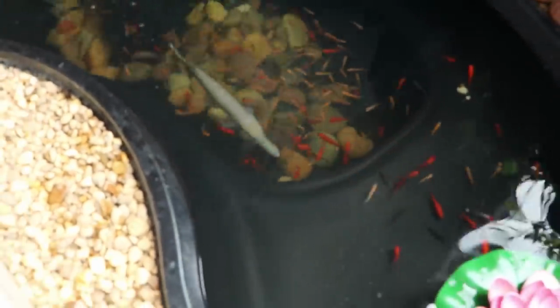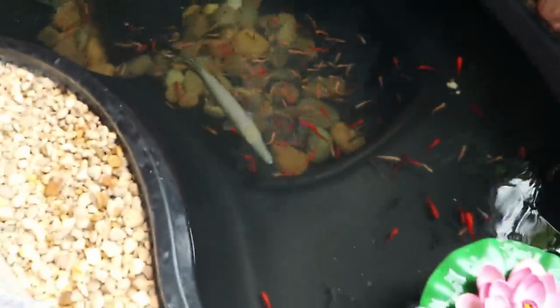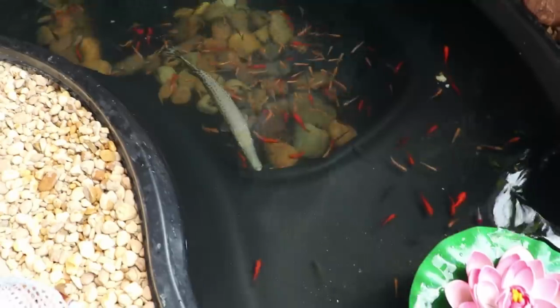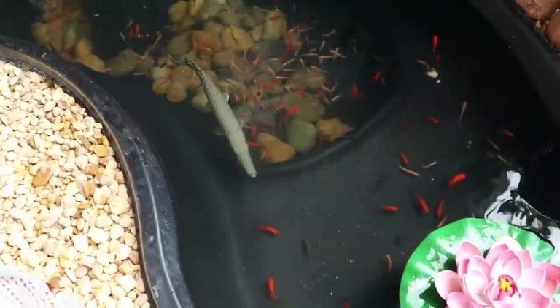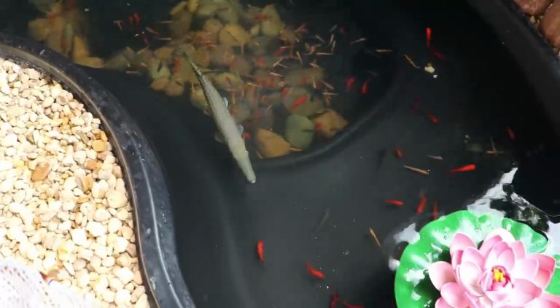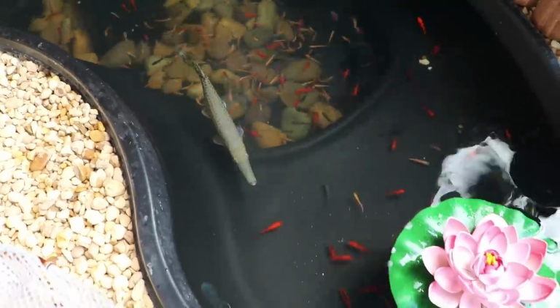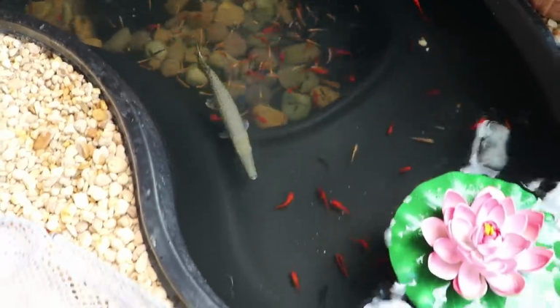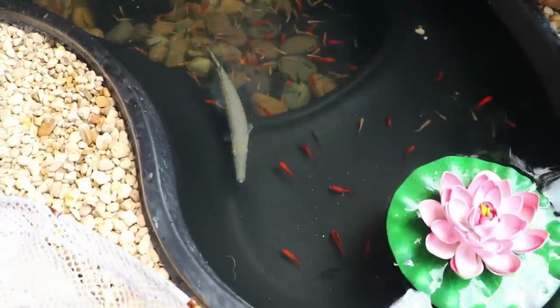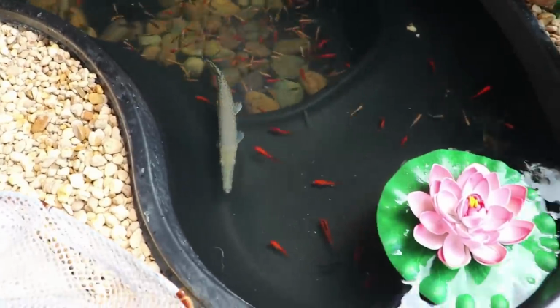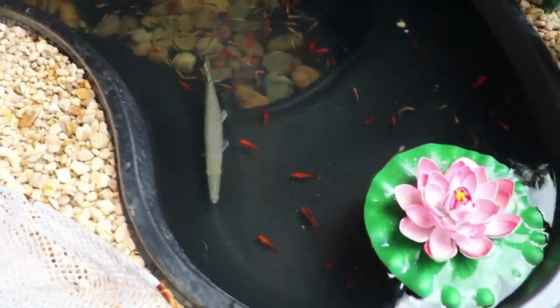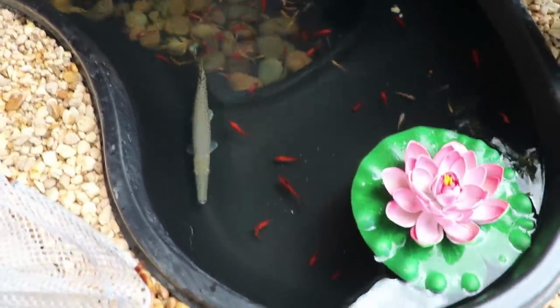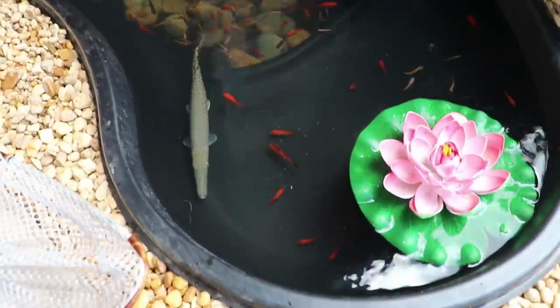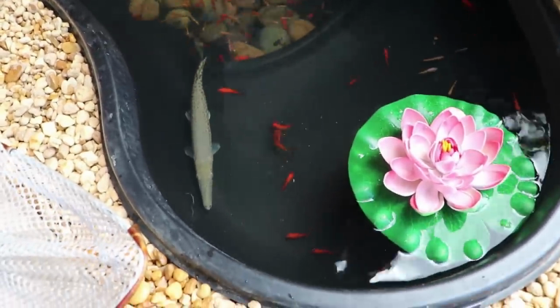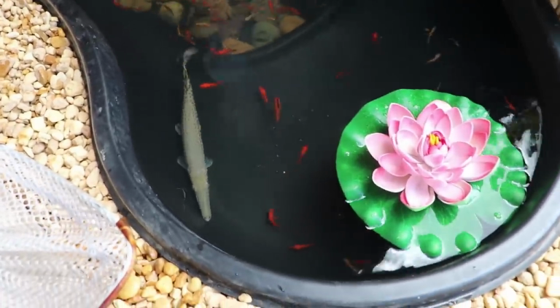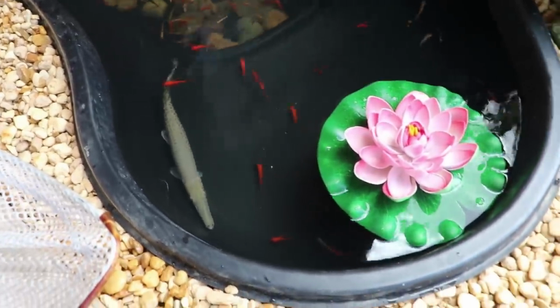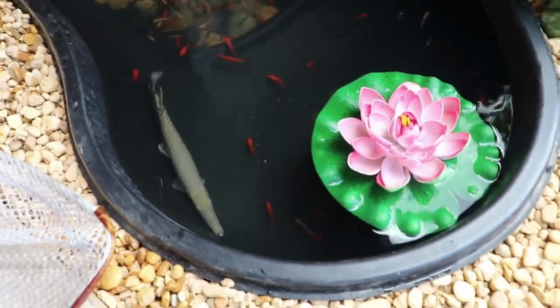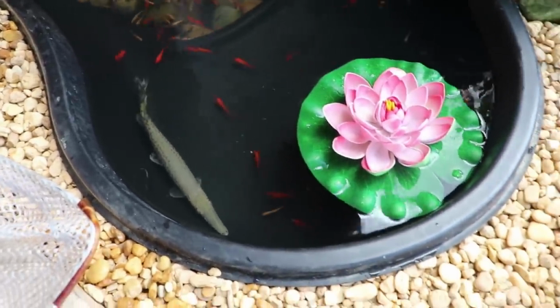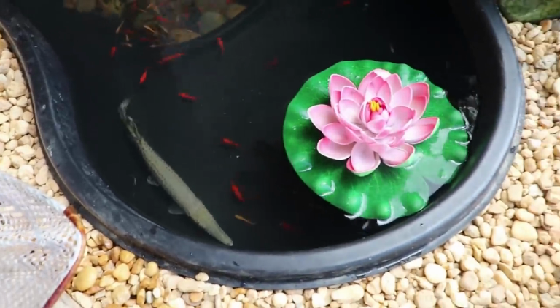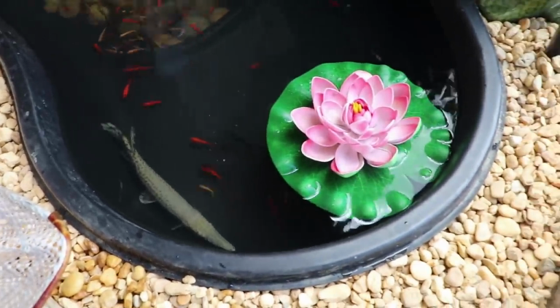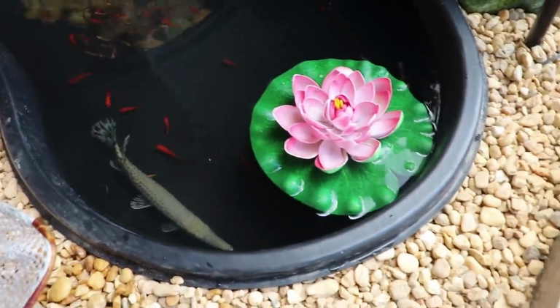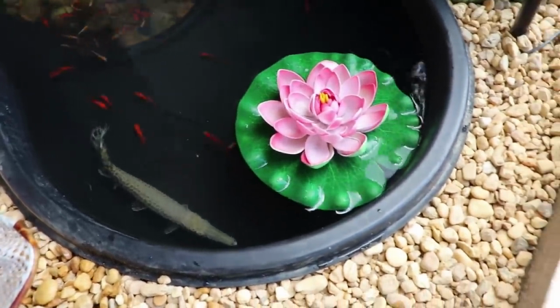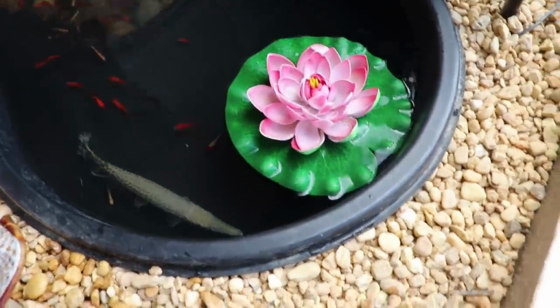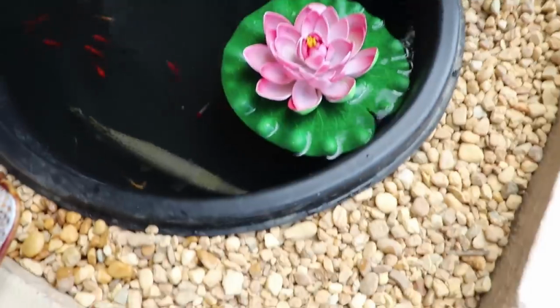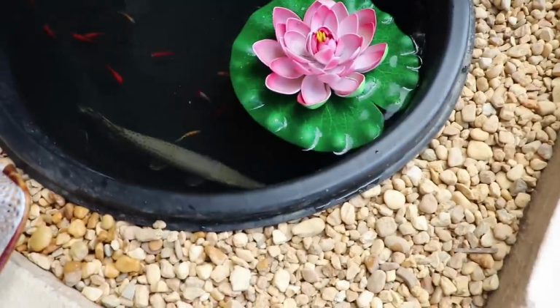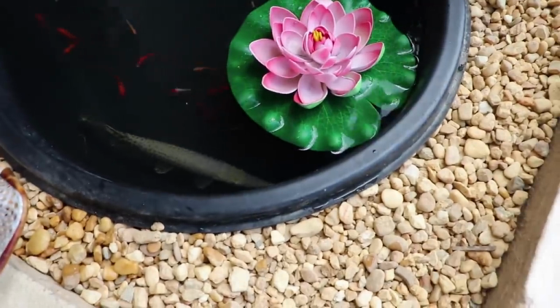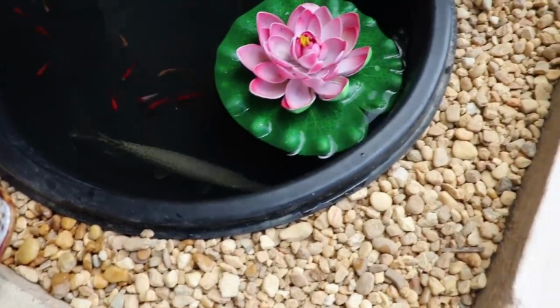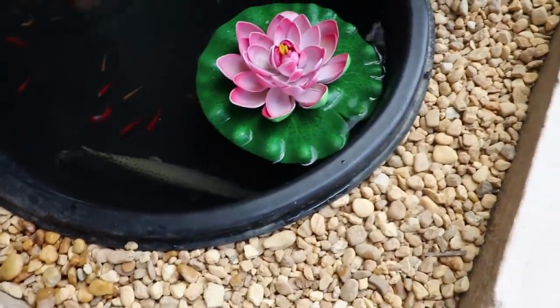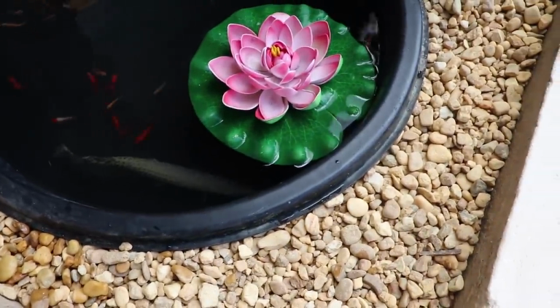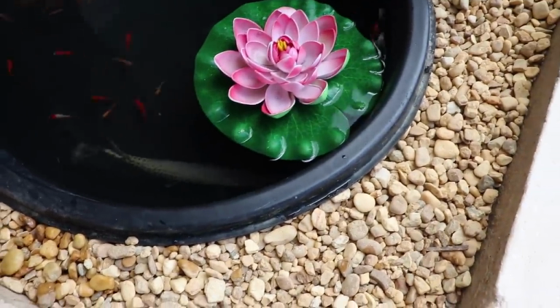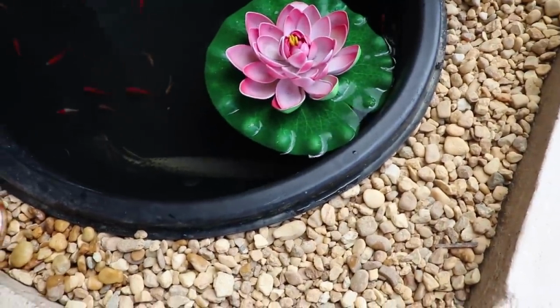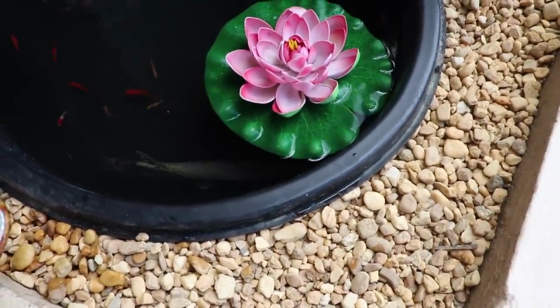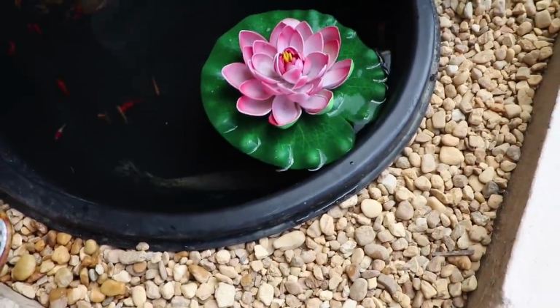And that is my beautiful alligator gar. He's going to do so awesome. Look, he's probably going to start eating. Watch it, I'm telling you. This little thing is a savage. He'll eat instantly.